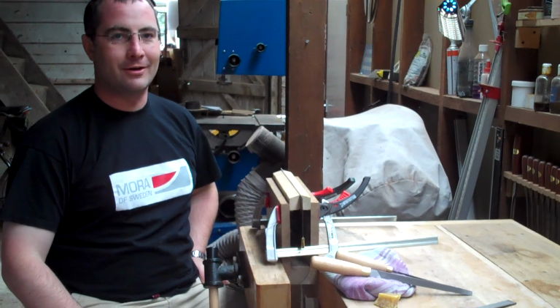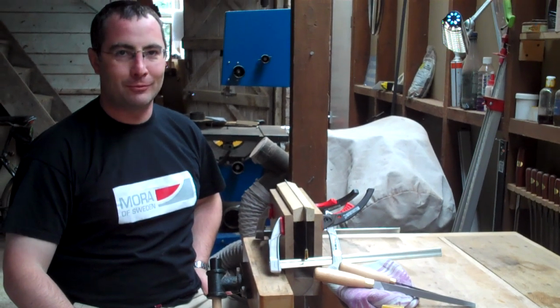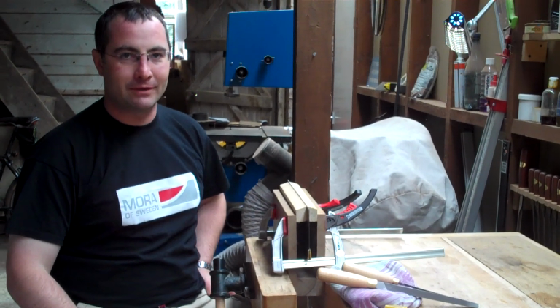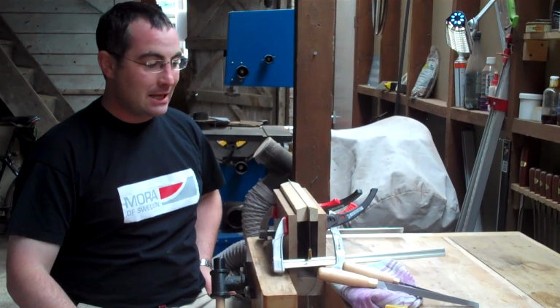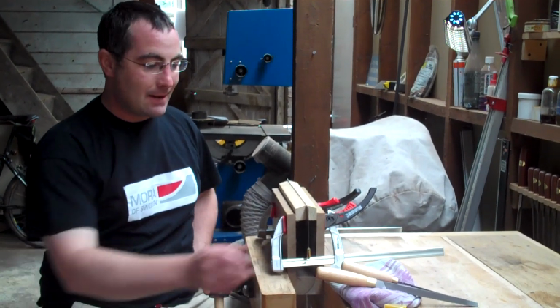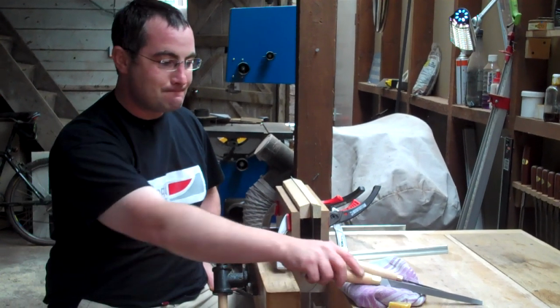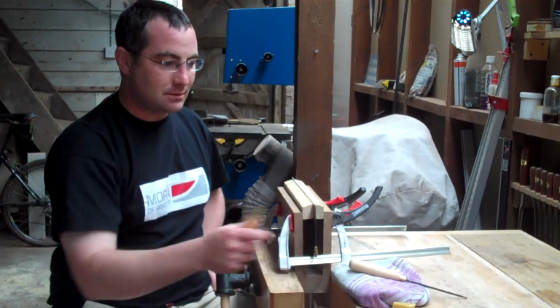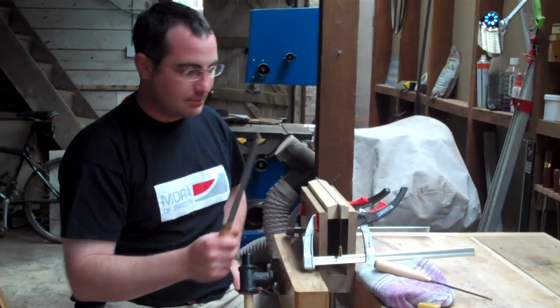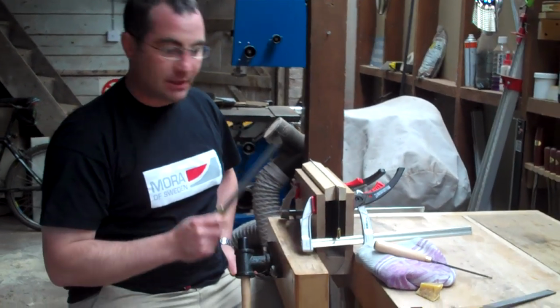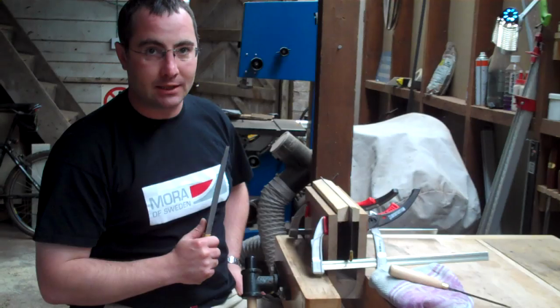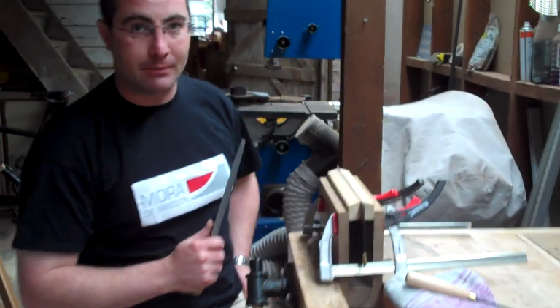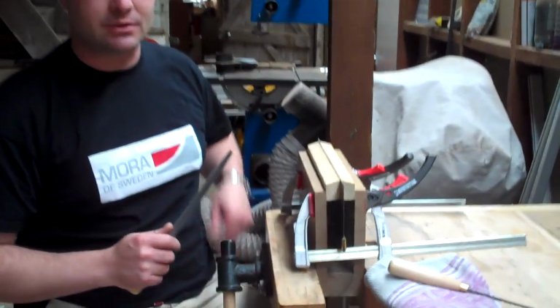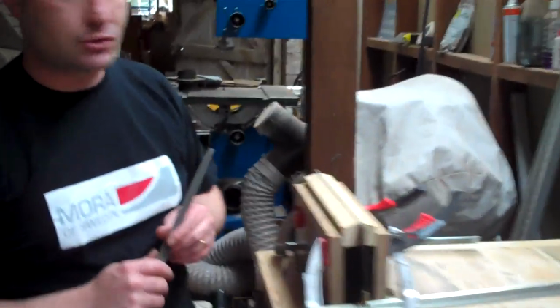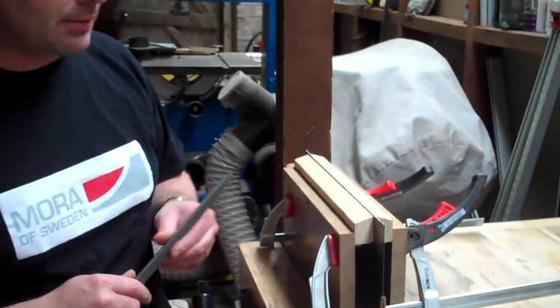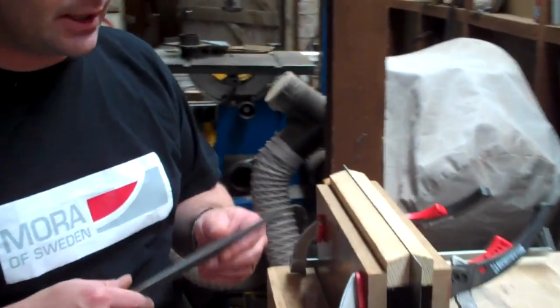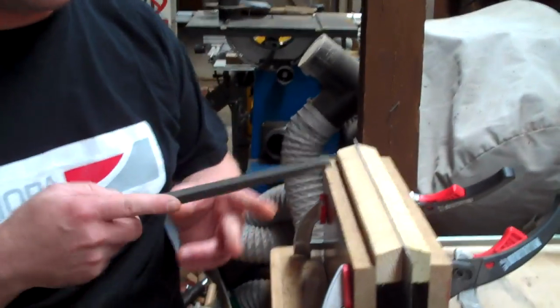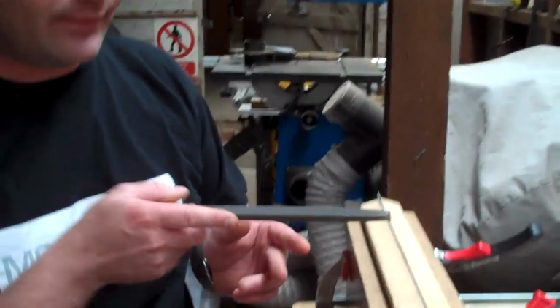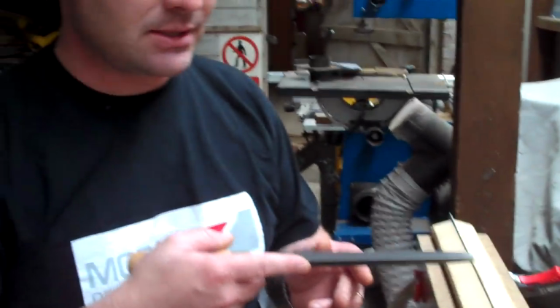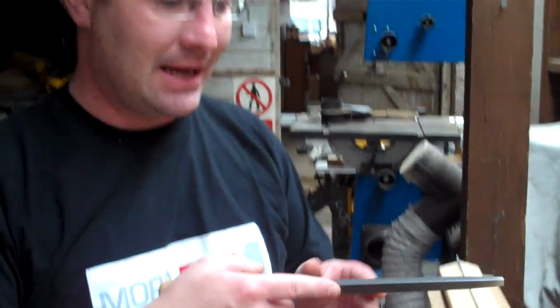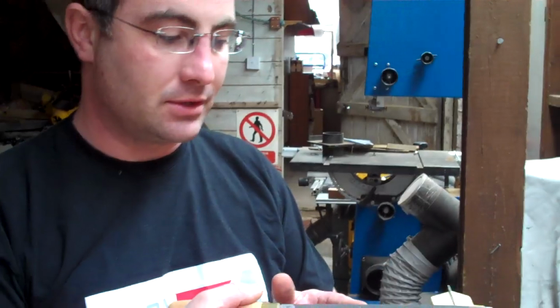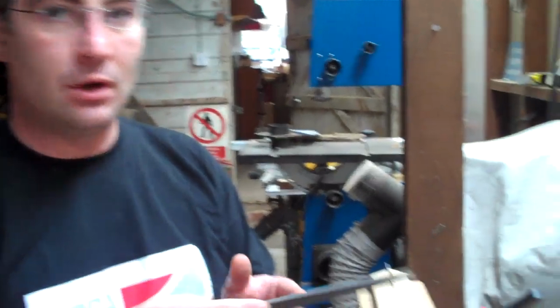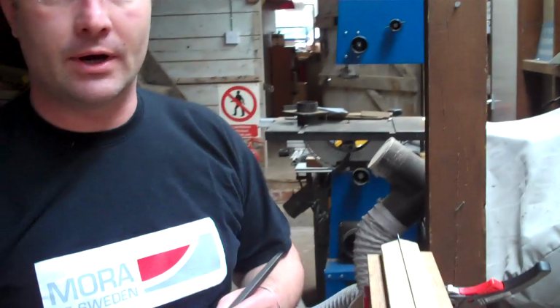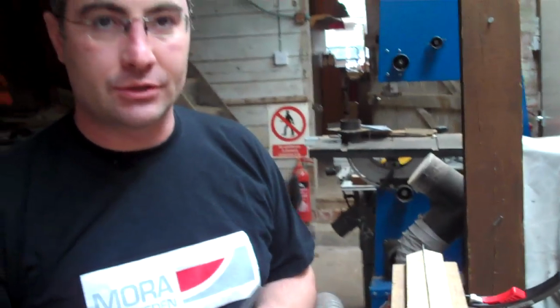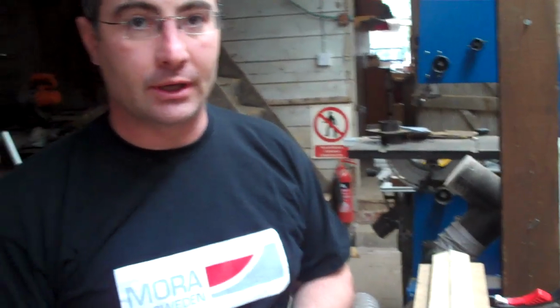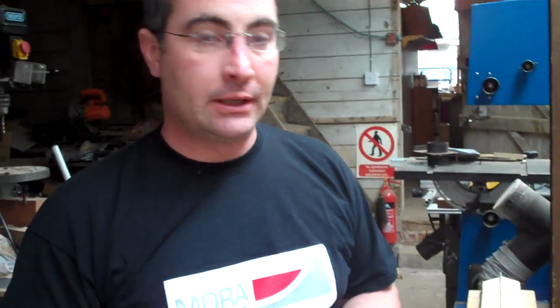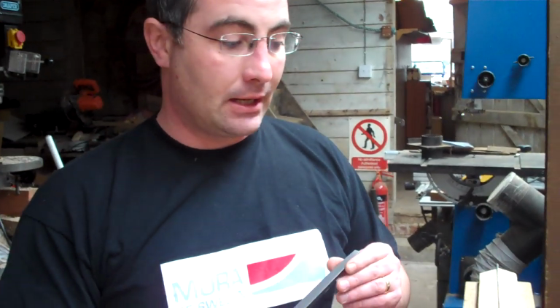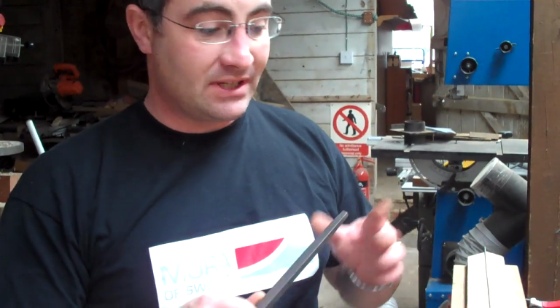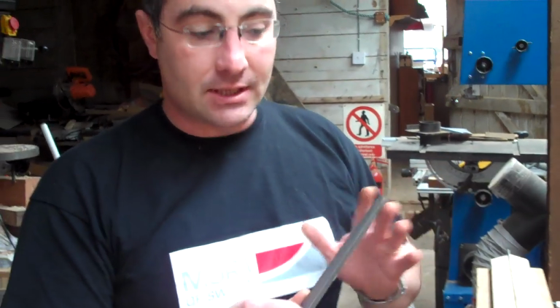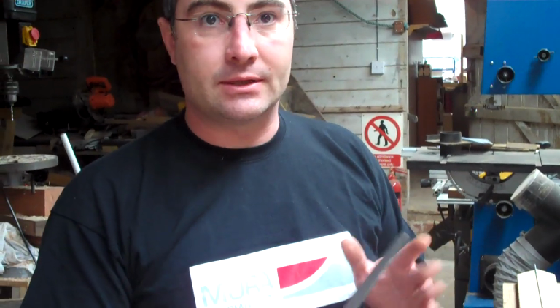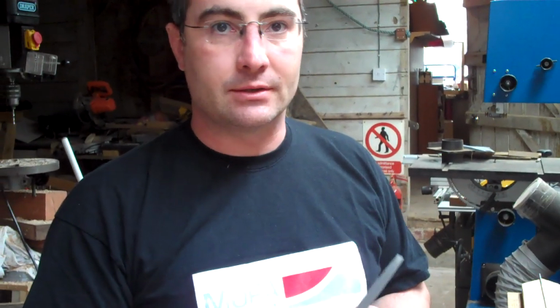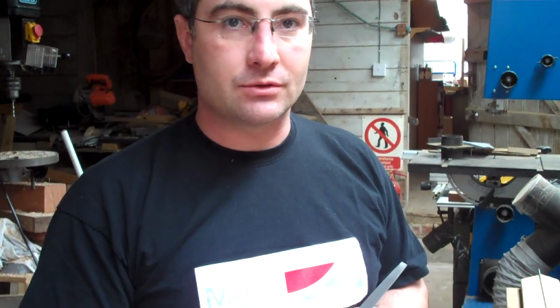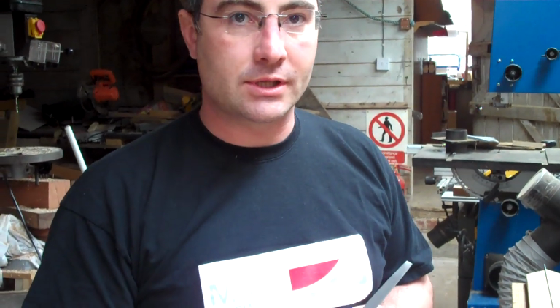Hi, I'm Matthew from Workshop Heaven. Today I'm going to explain a little bit about saw sharpening and what the various angles that you hold the file at to the work — what differences those make to how the saw works.